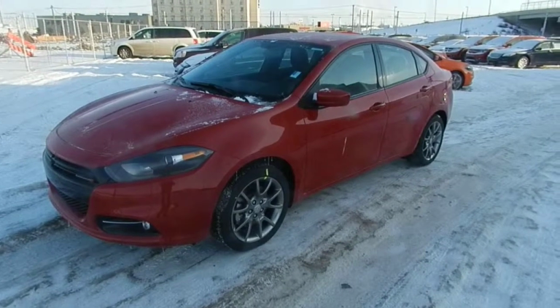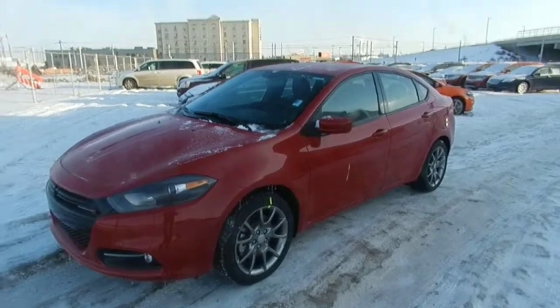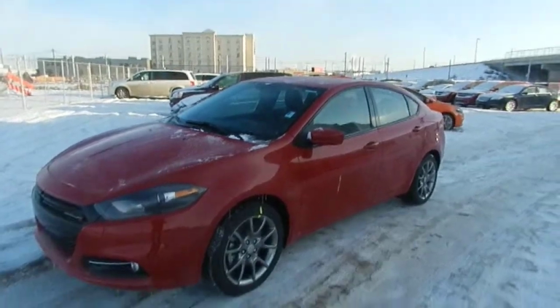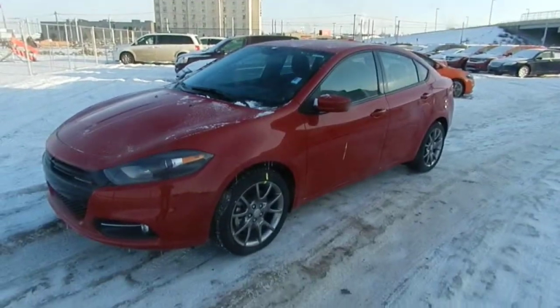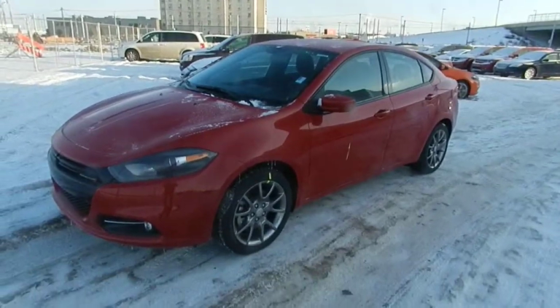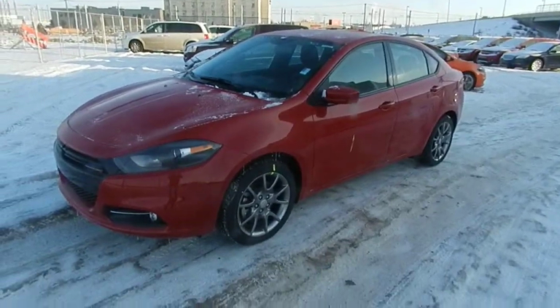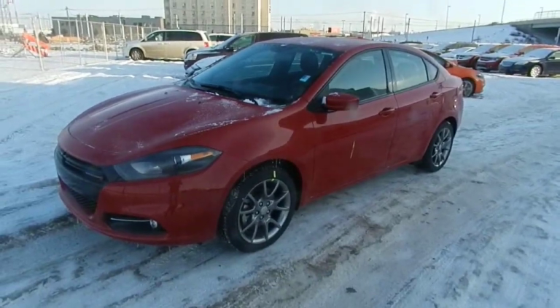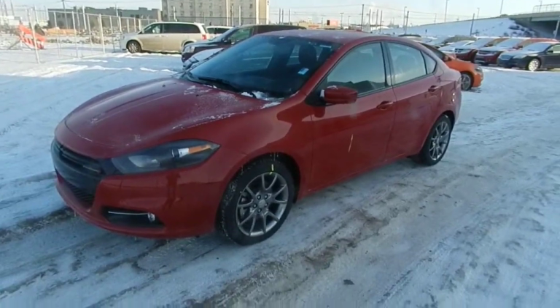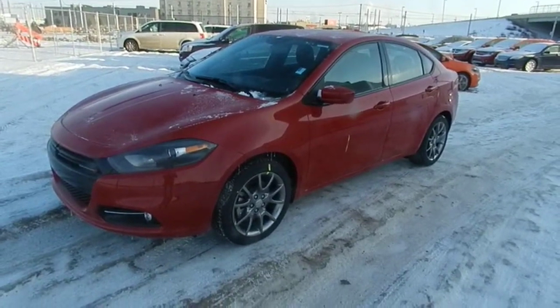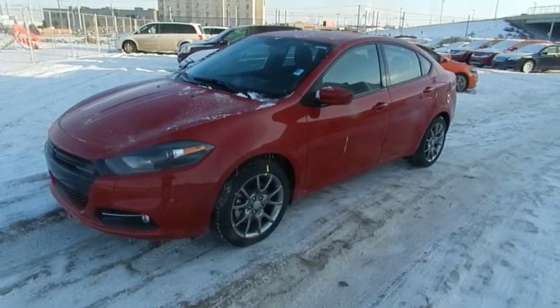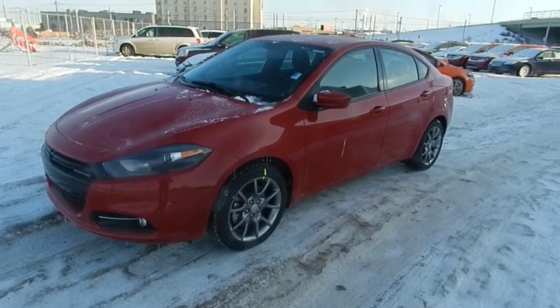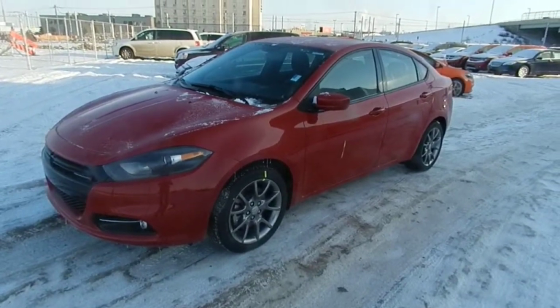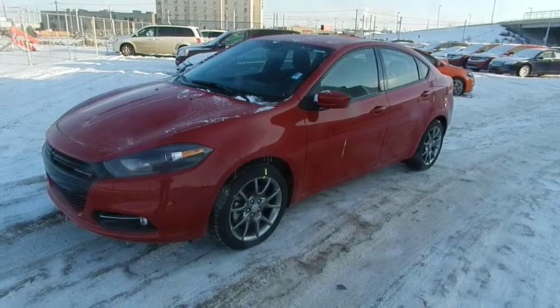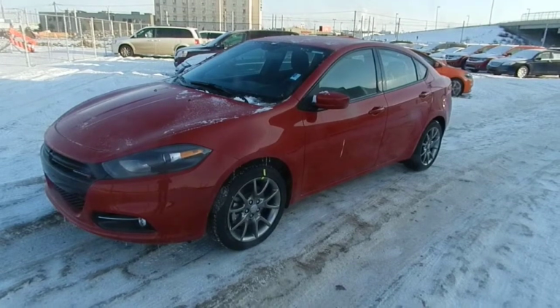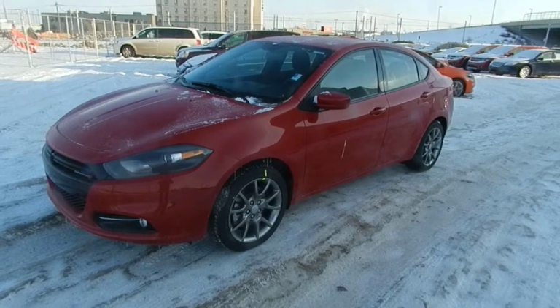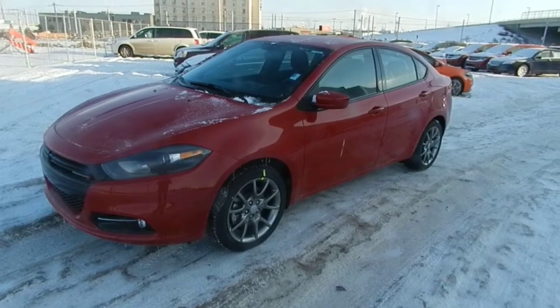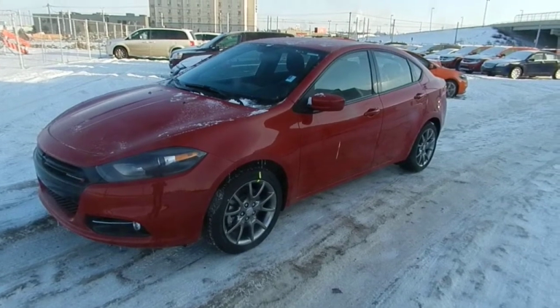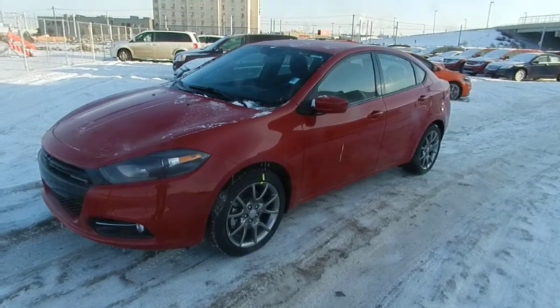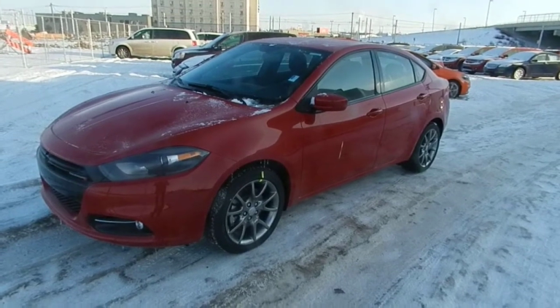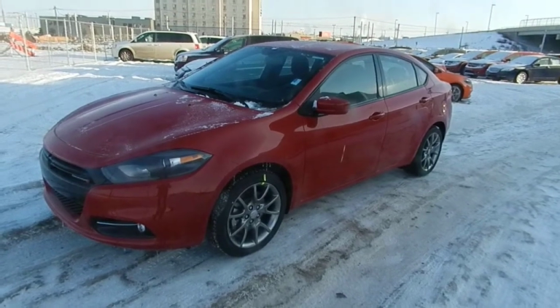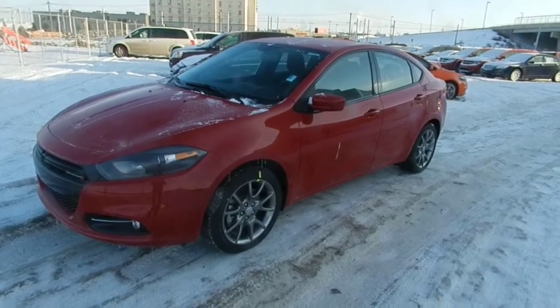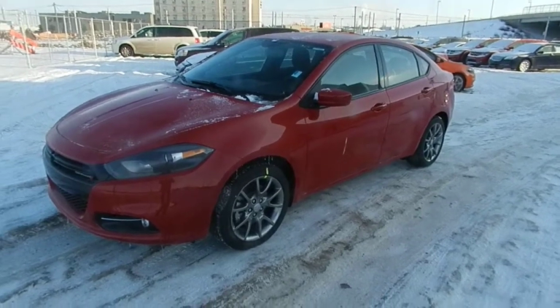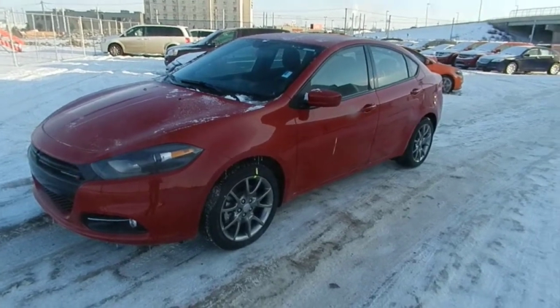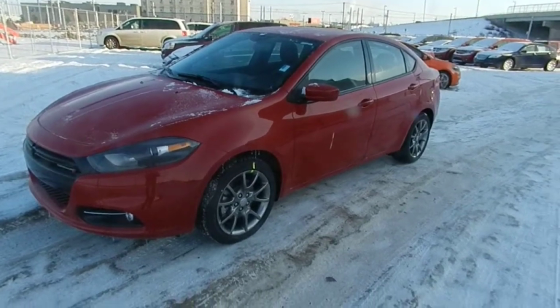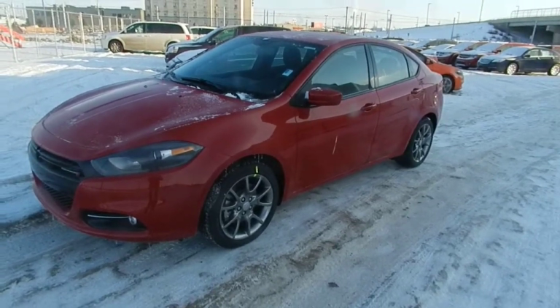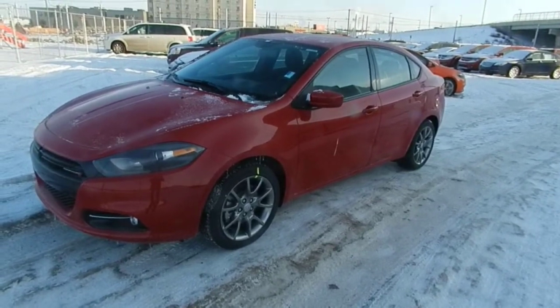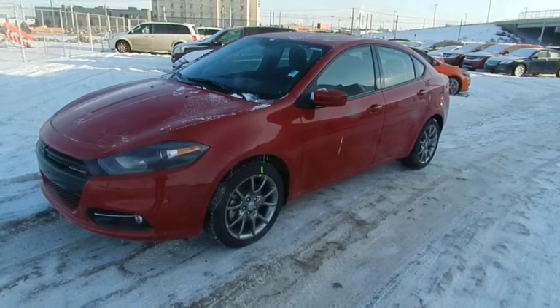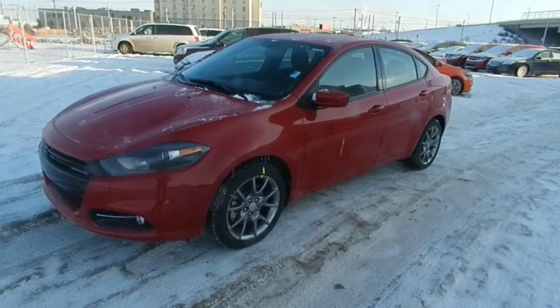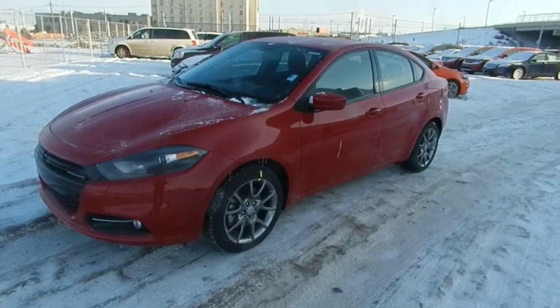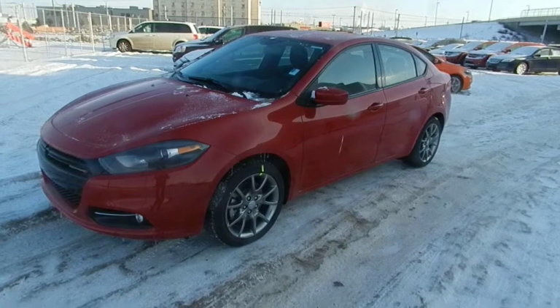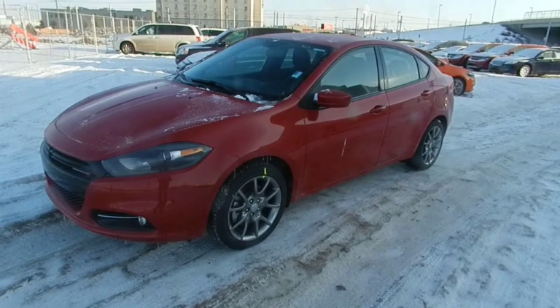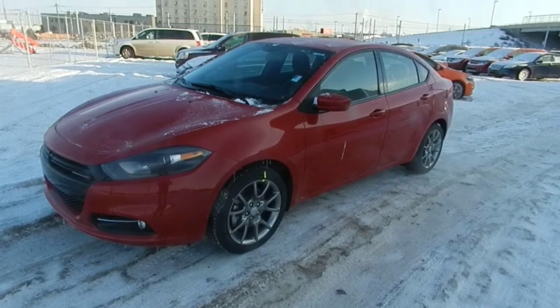Hi there Charlene, it's Ryan sending you a video again from Lundberry Dodge. This time we're going to keep it brief — we're not going to go under the hood, I'll just tell you all about it.